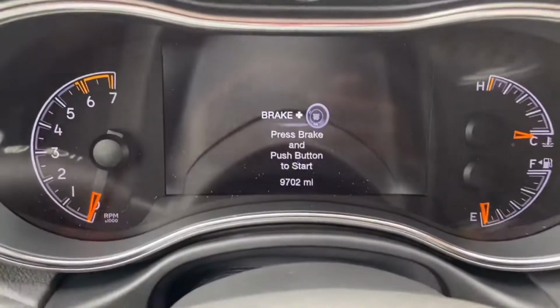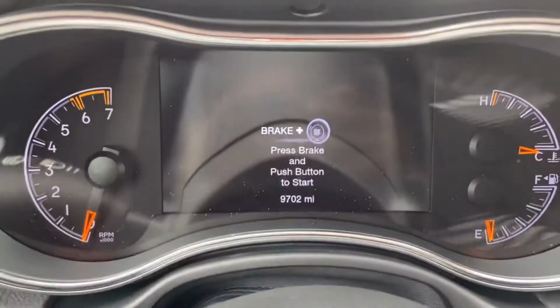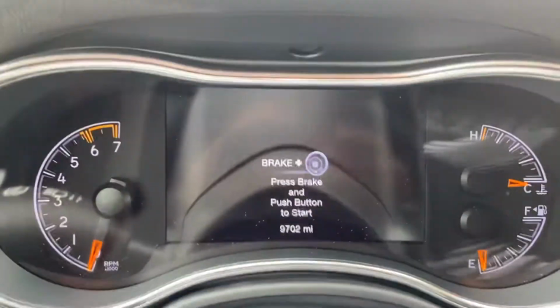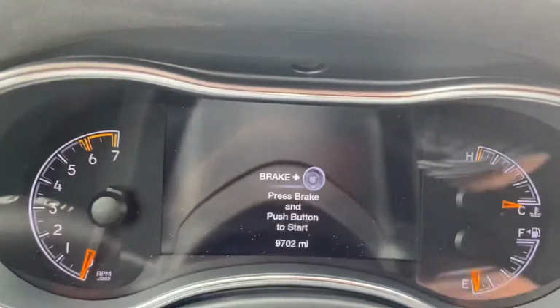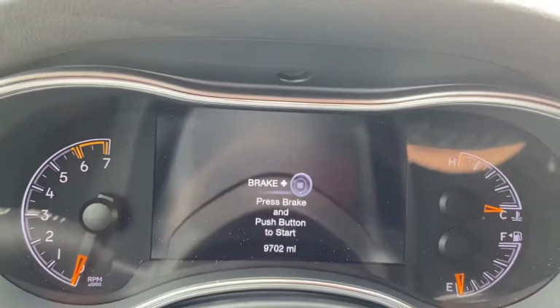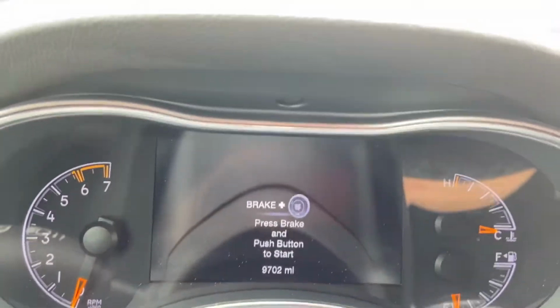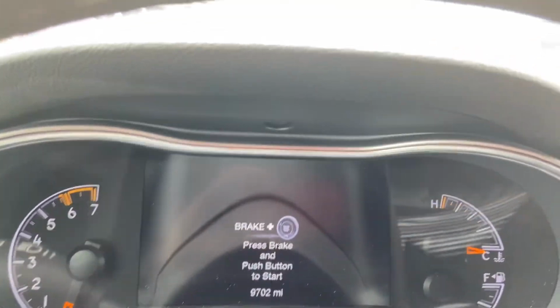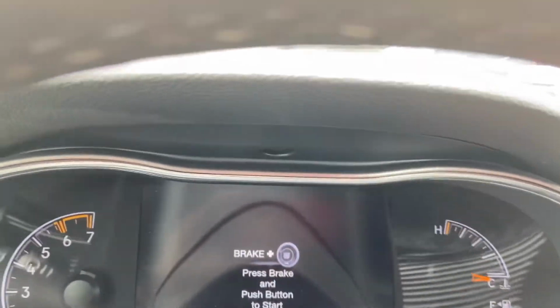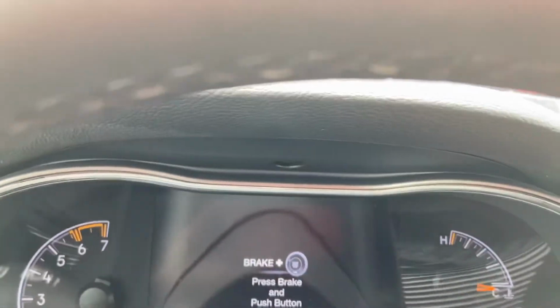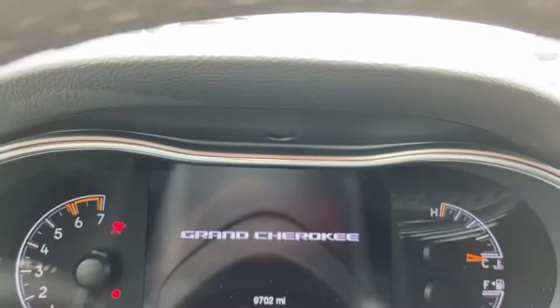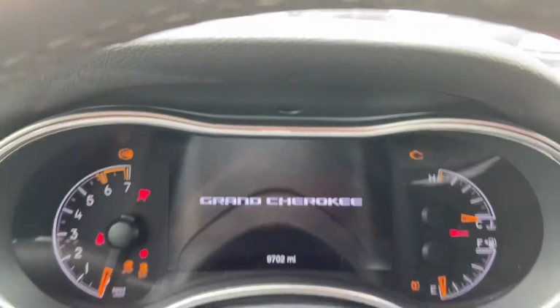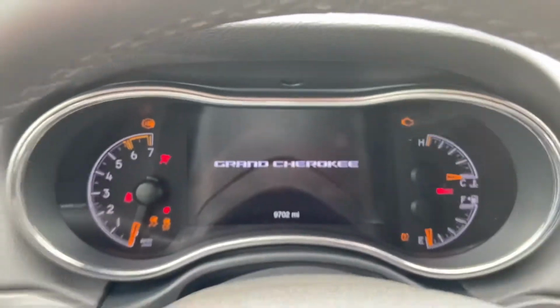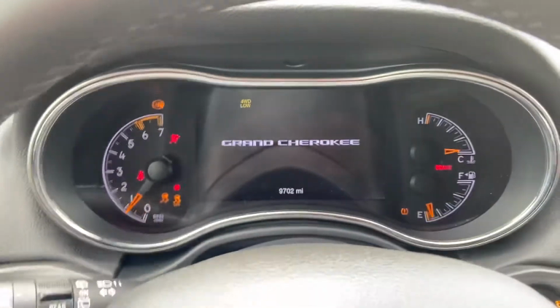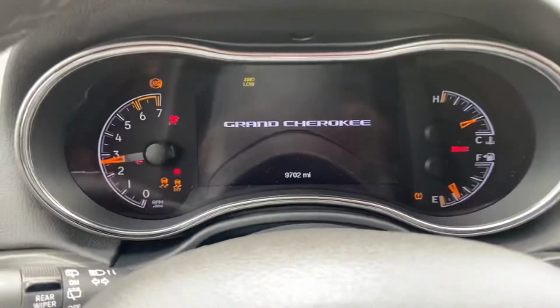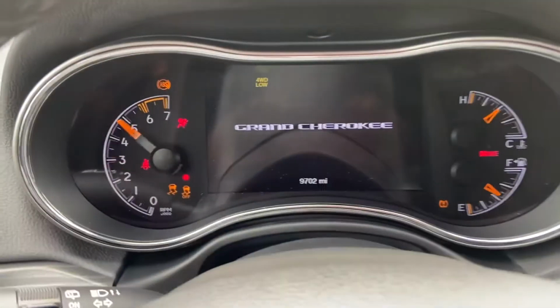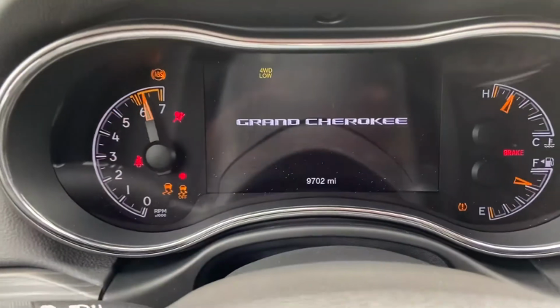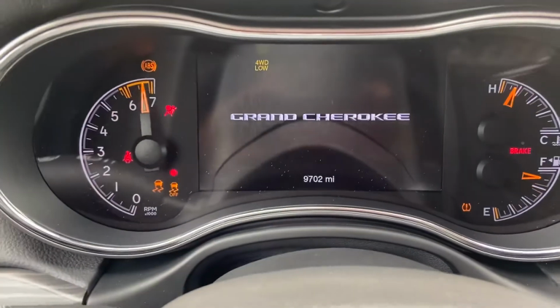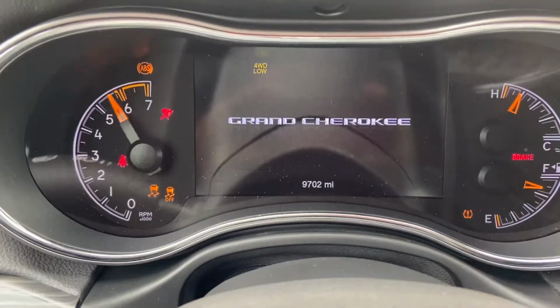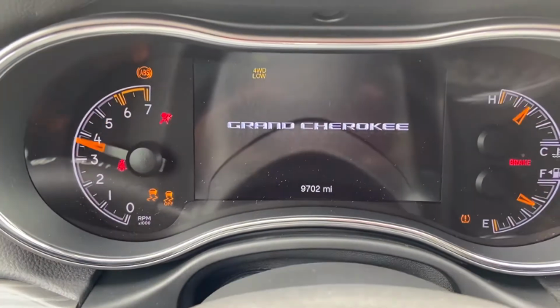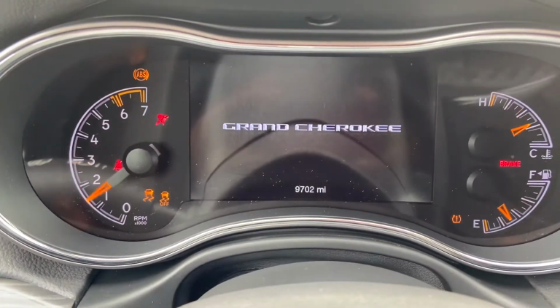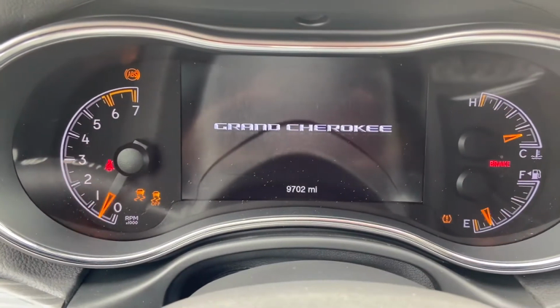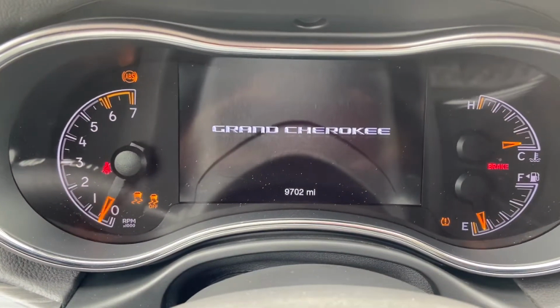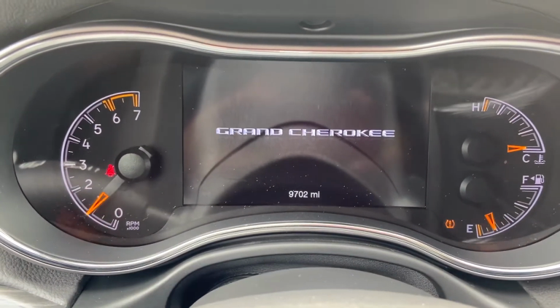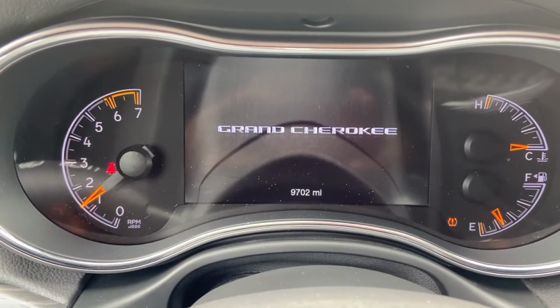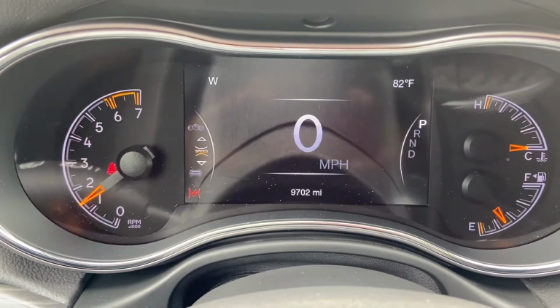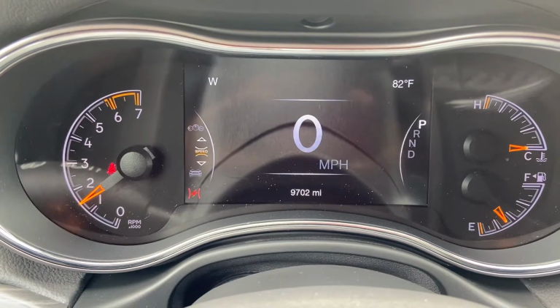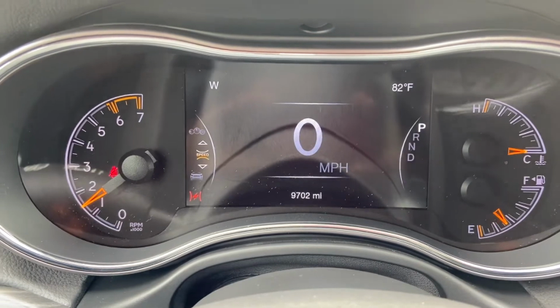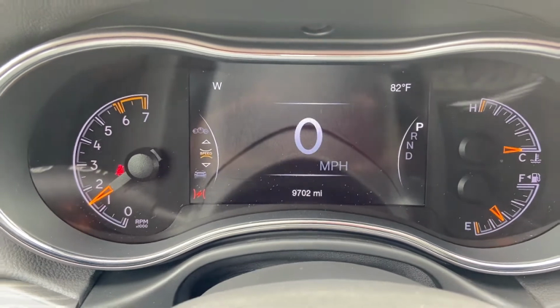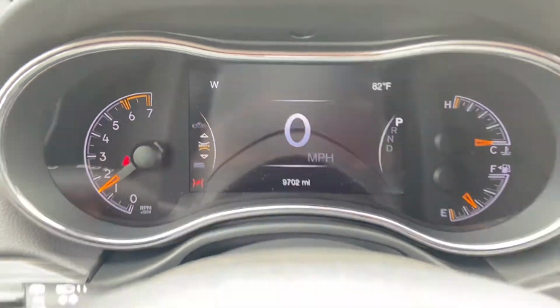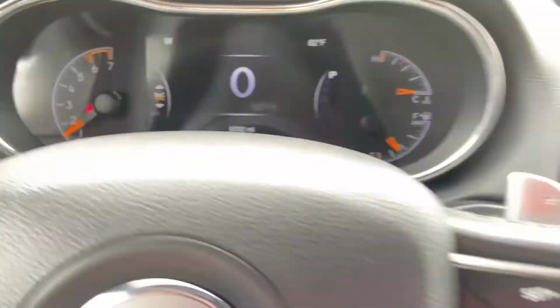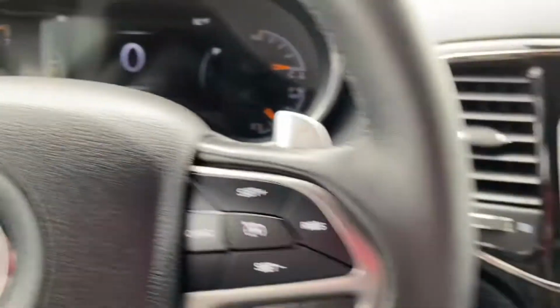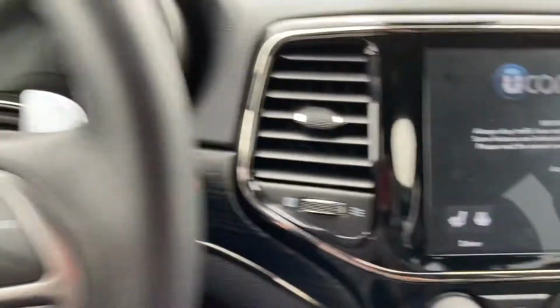9,702 miles — sub 10,000. Let's fire it up here for you. No lights on the dash, as you can see.